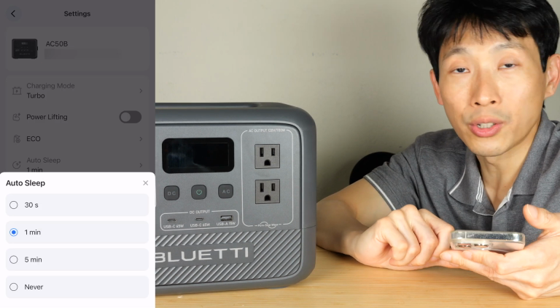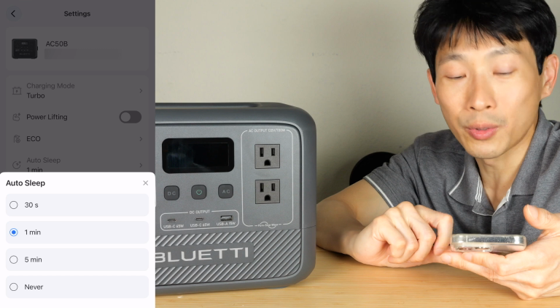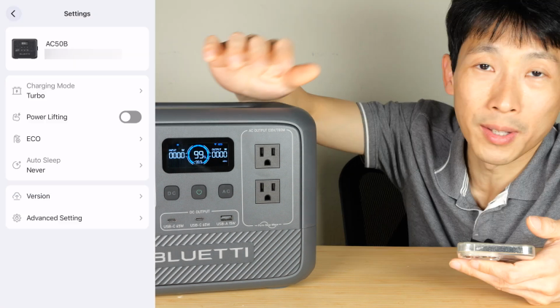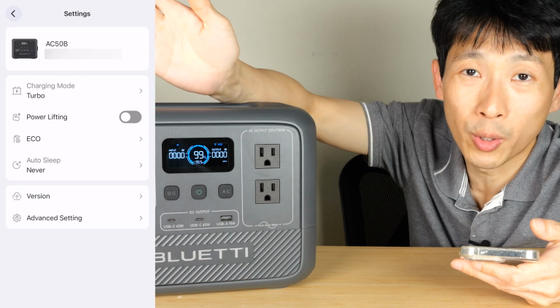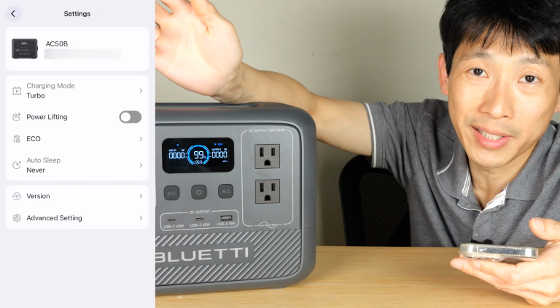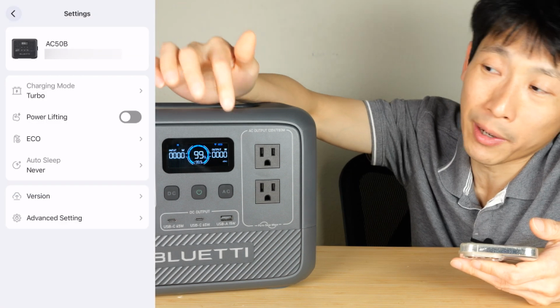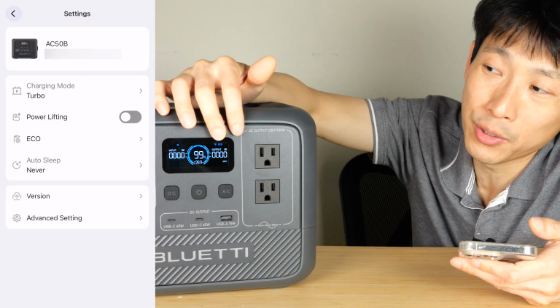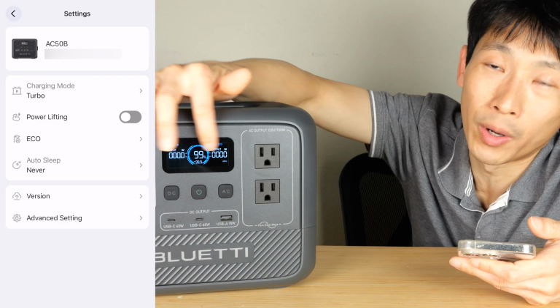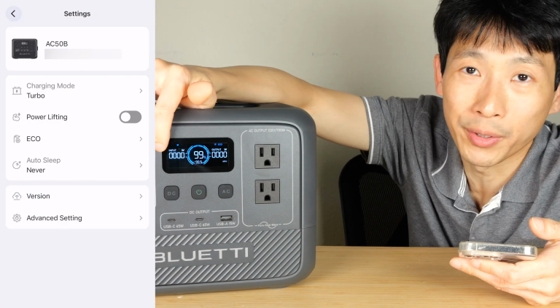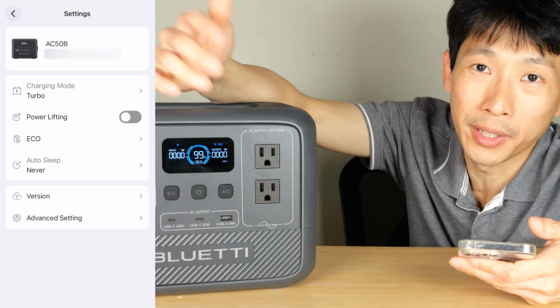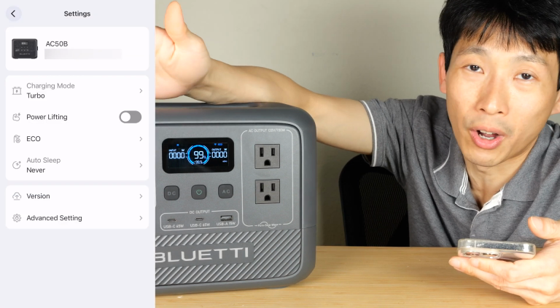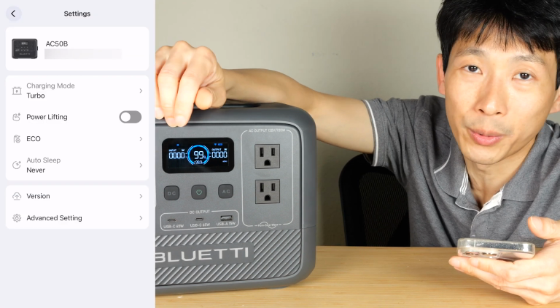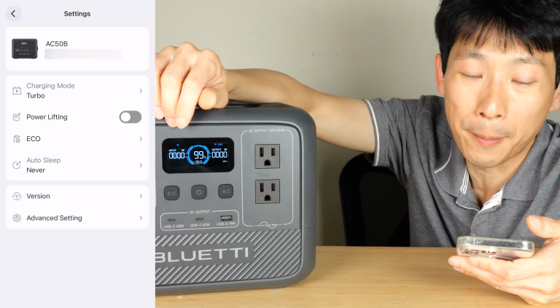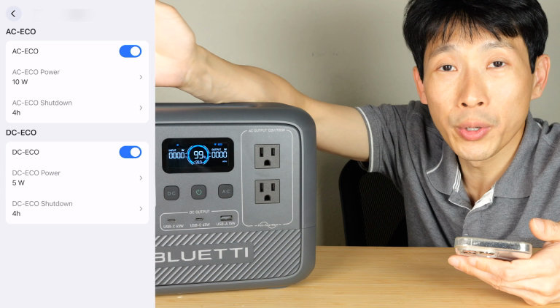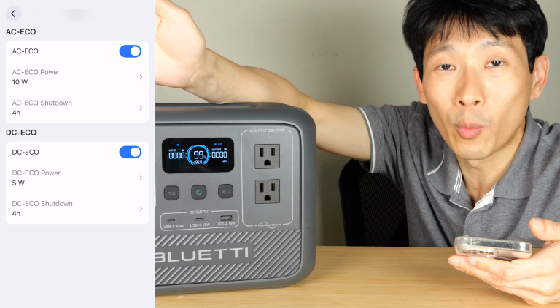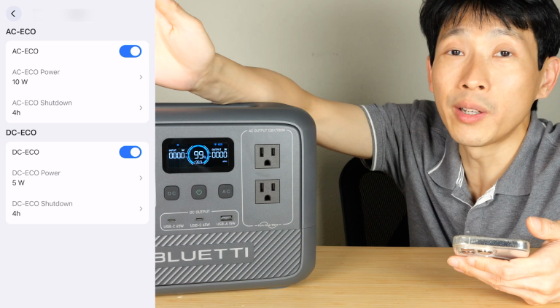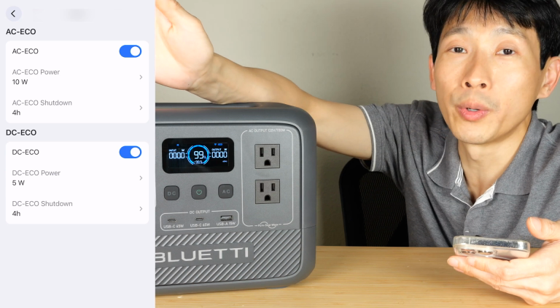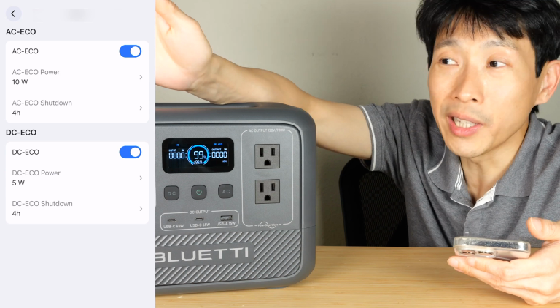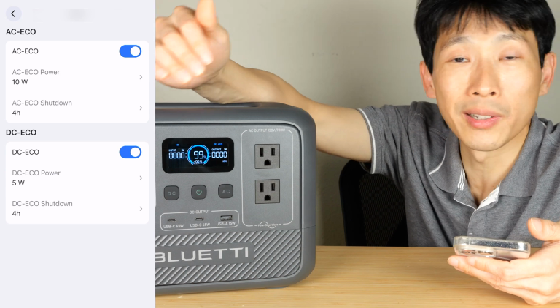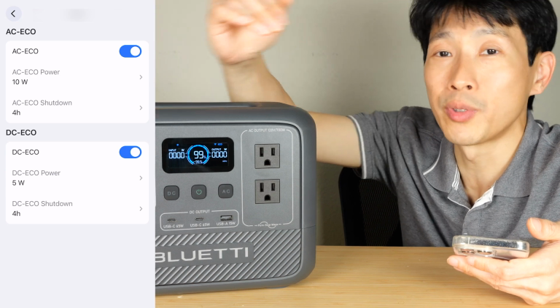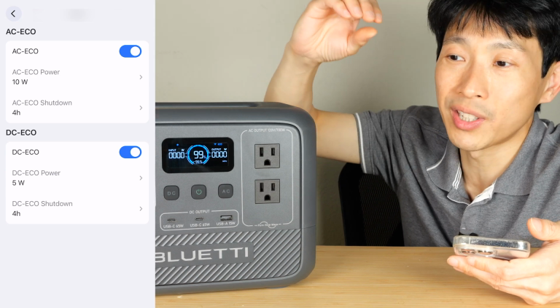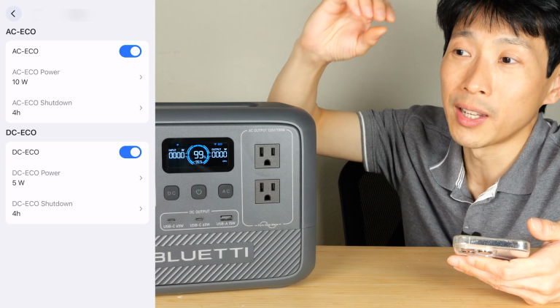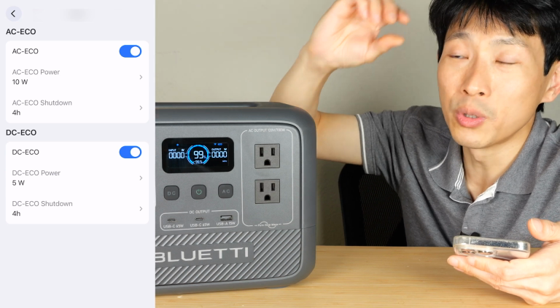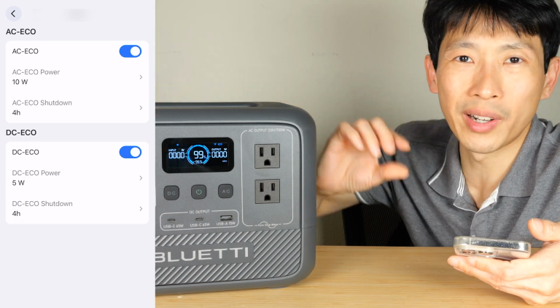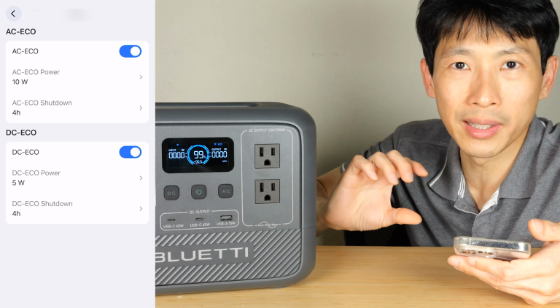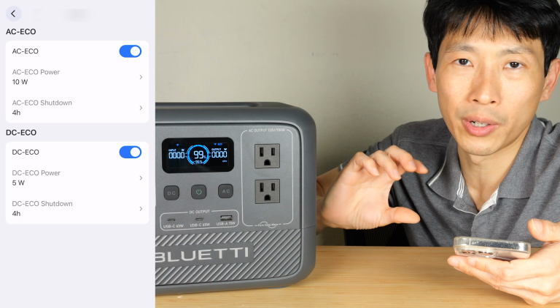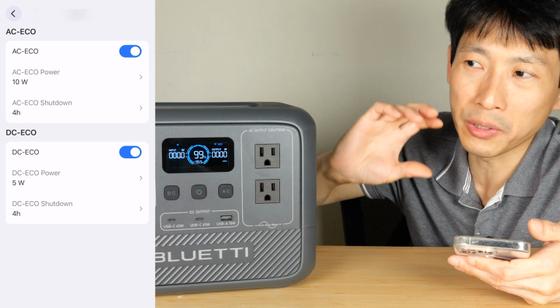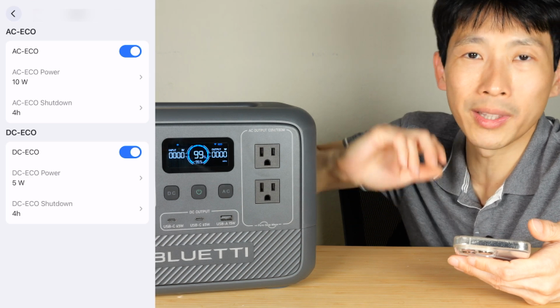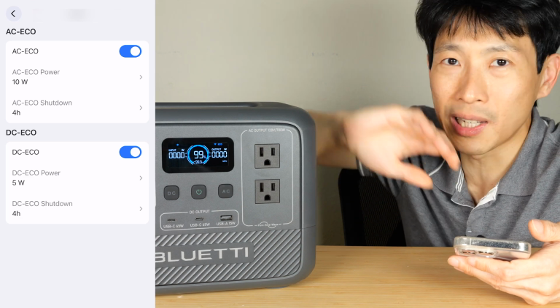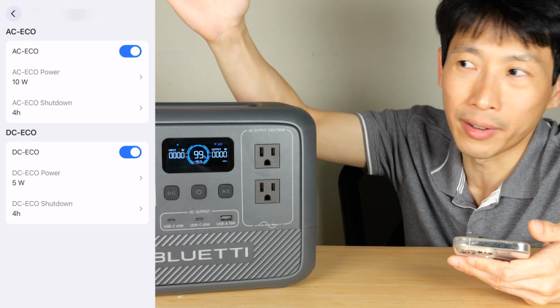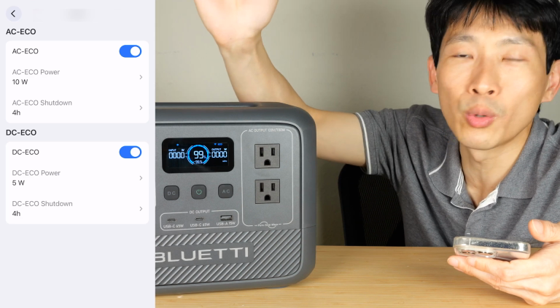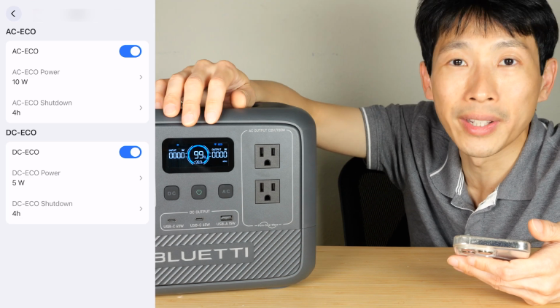There's also auto sleep. Sometimes you don't want it asleep at all because you just want the front display on the whole time. Or you might not want eco mode on either because sometimes you have stuff that uses very little current but you want it to stay on throughout the night.